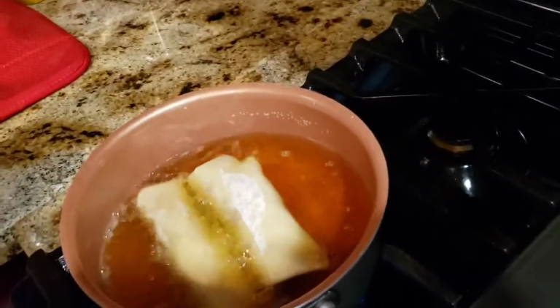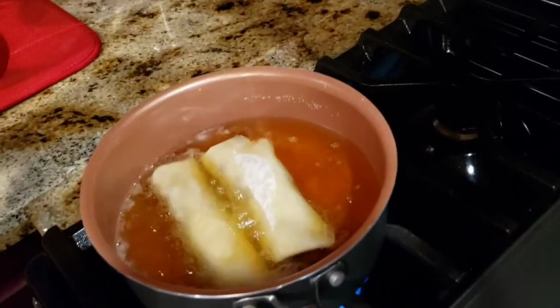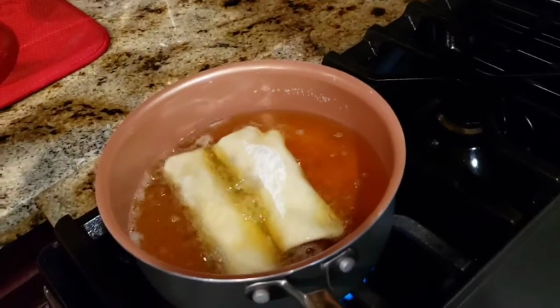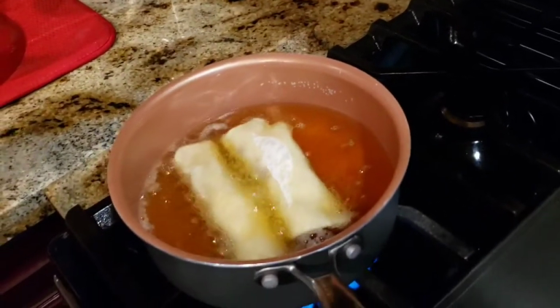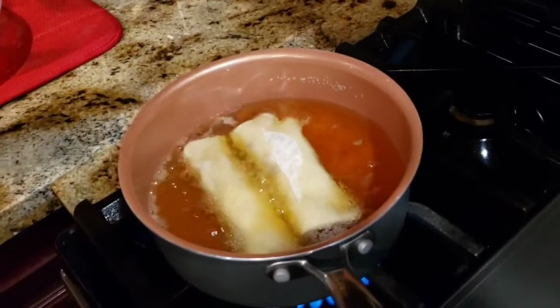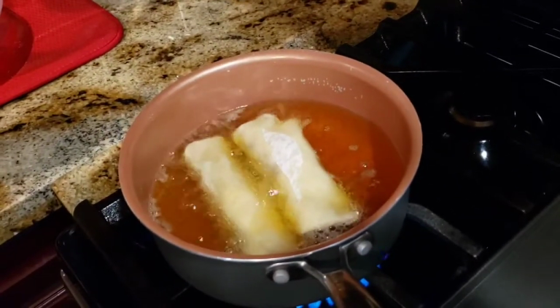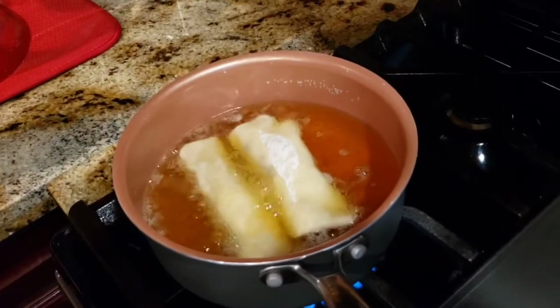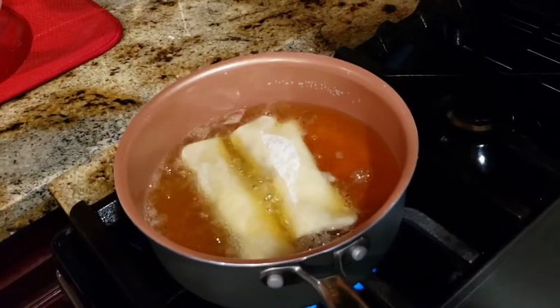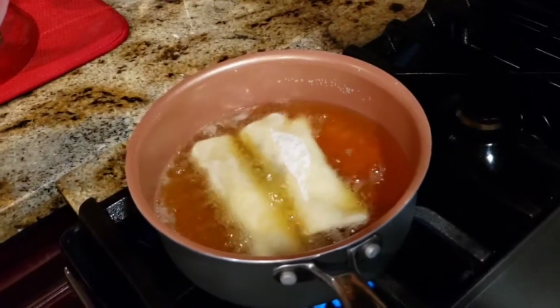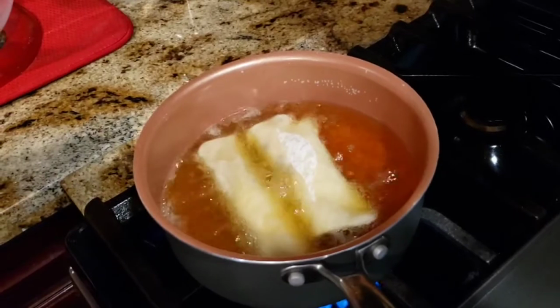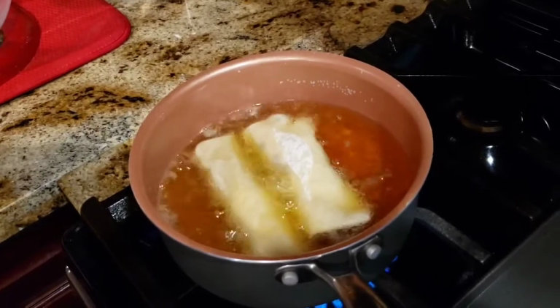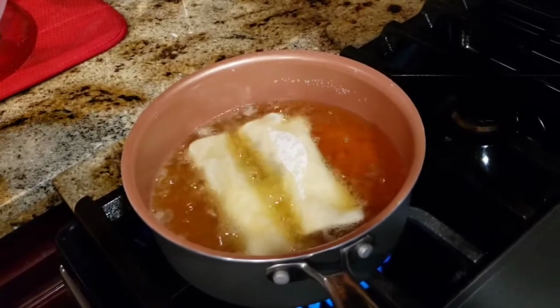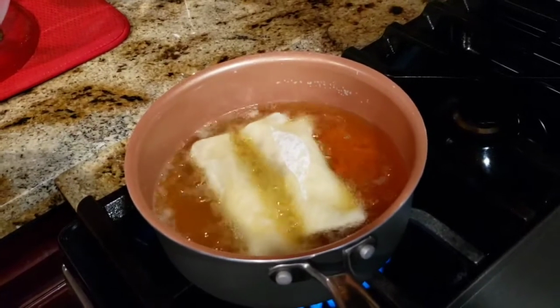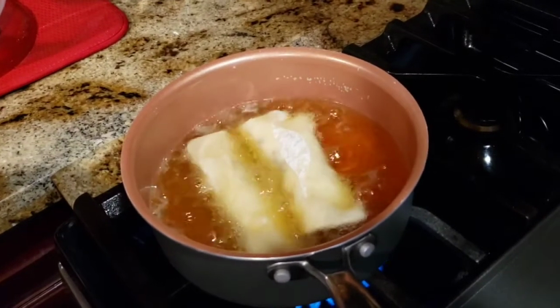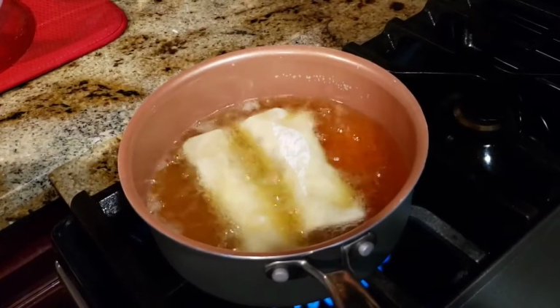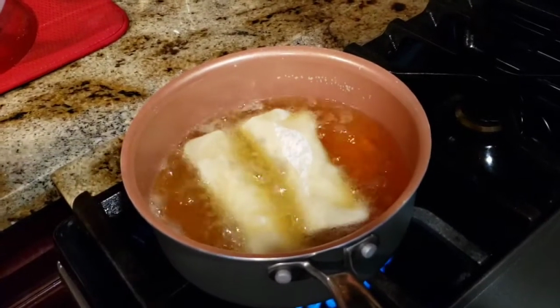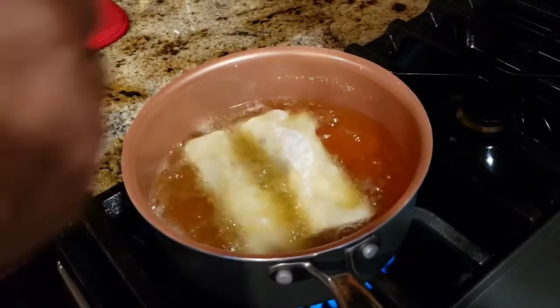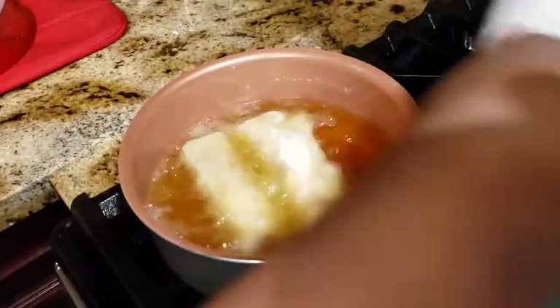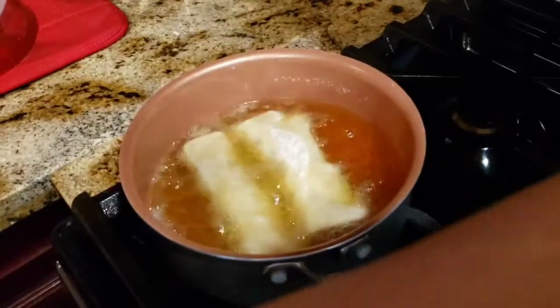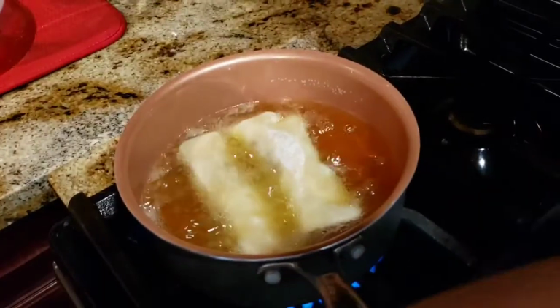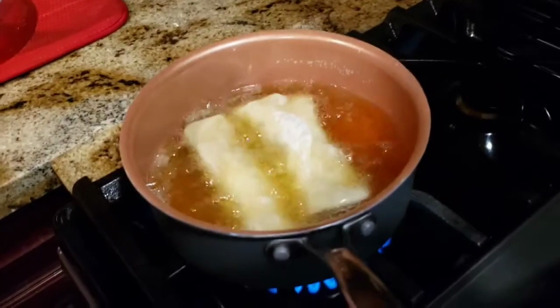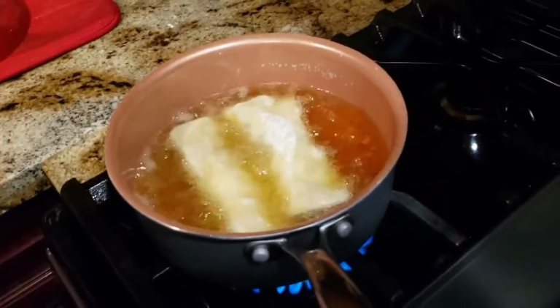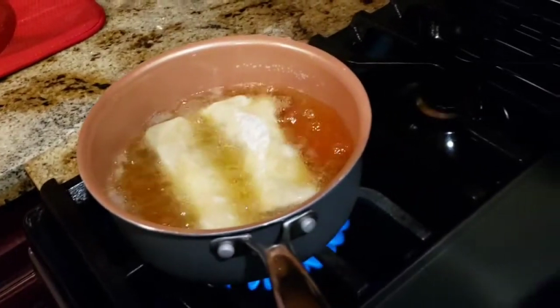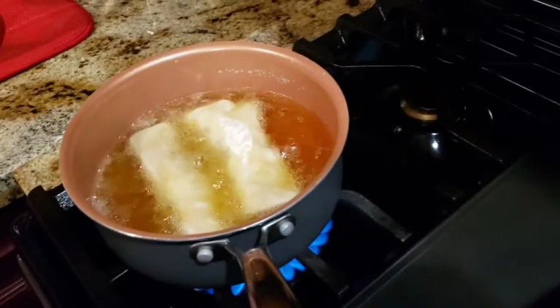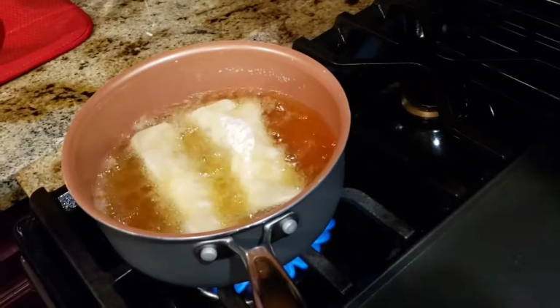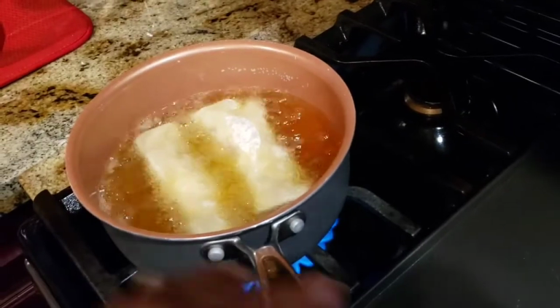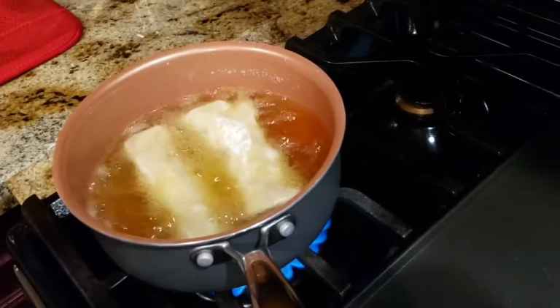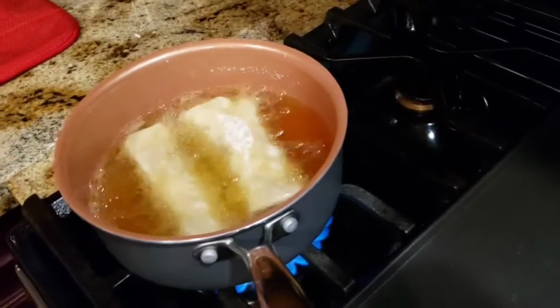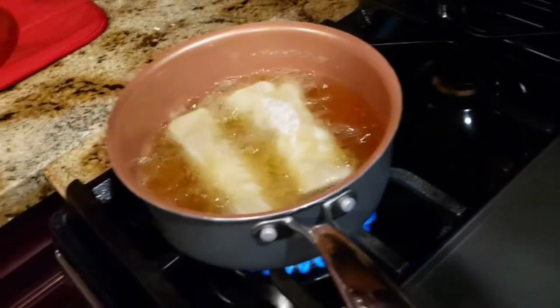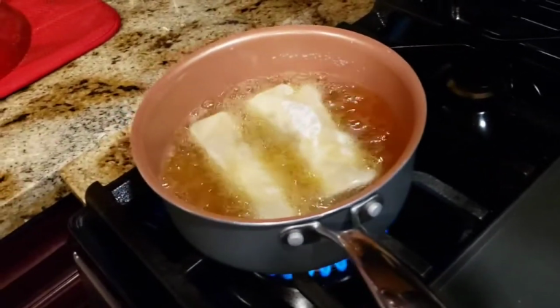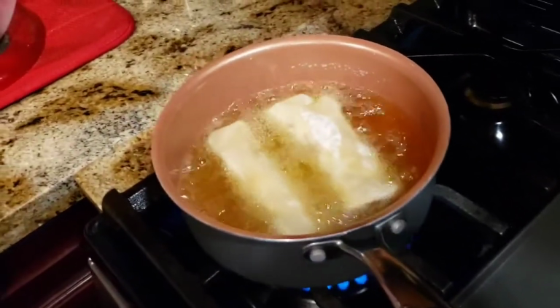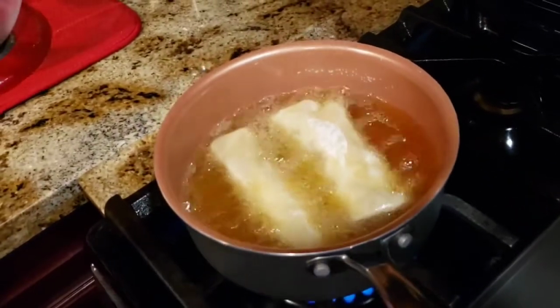Try not to crowd your pan. I'll just put two in right now so they don't stick together. Alright, I'll bring you back when they're done.